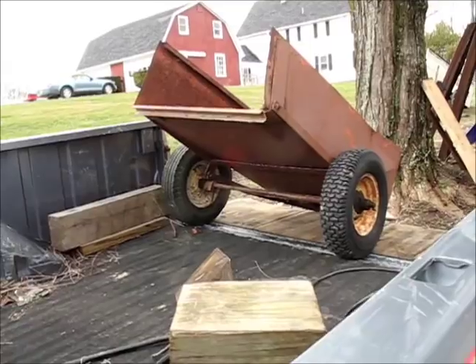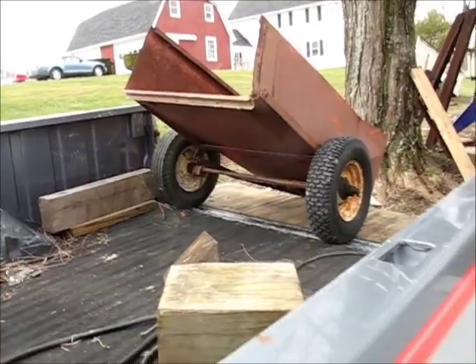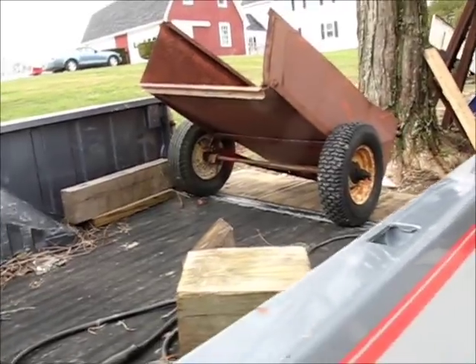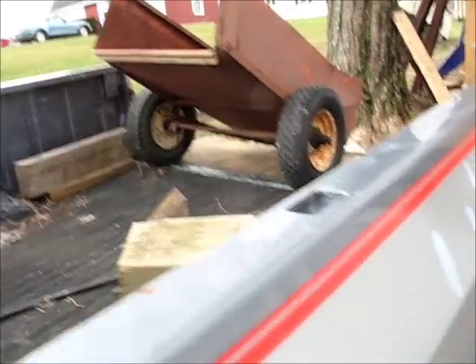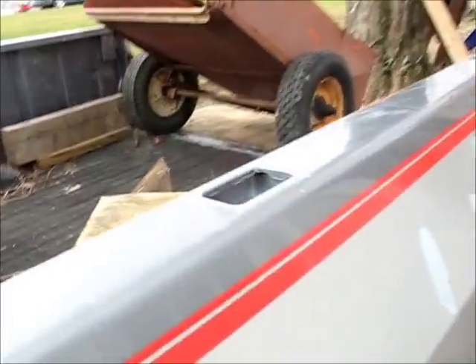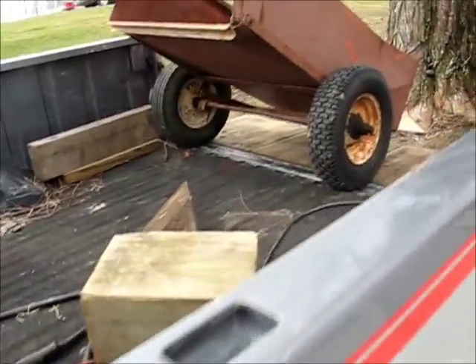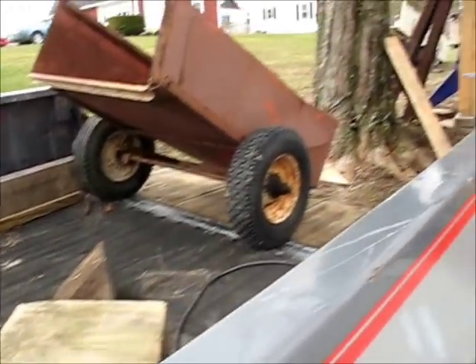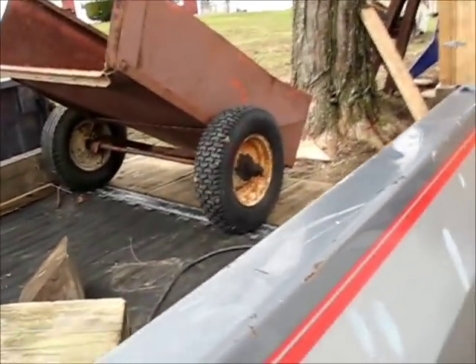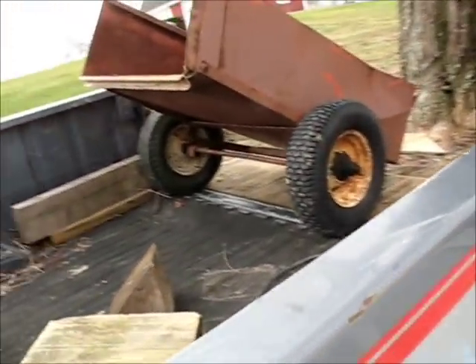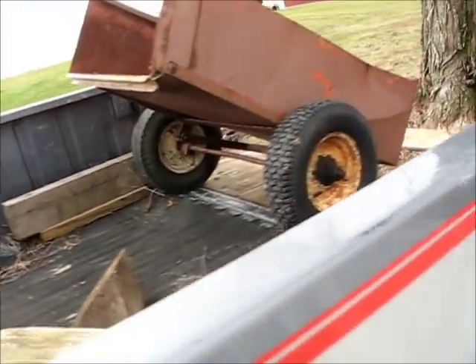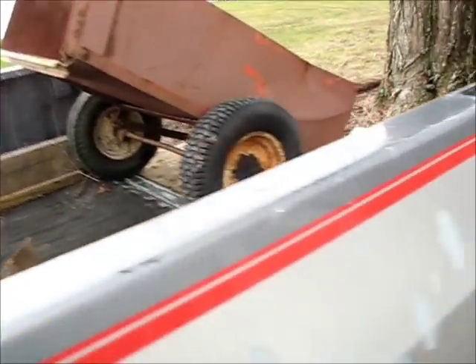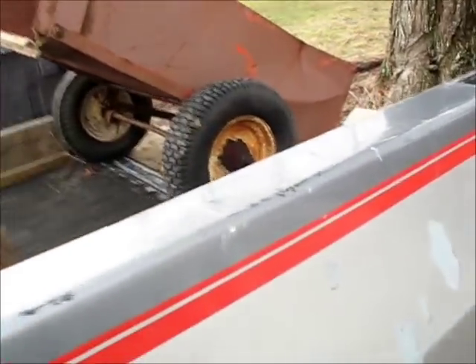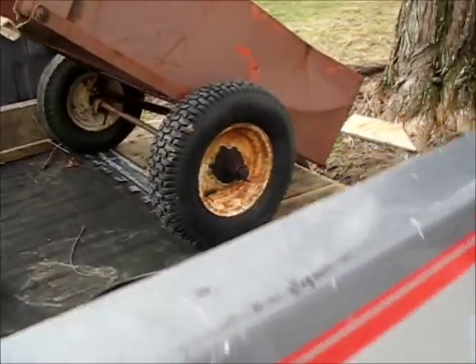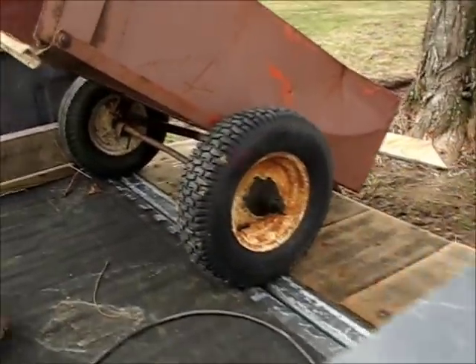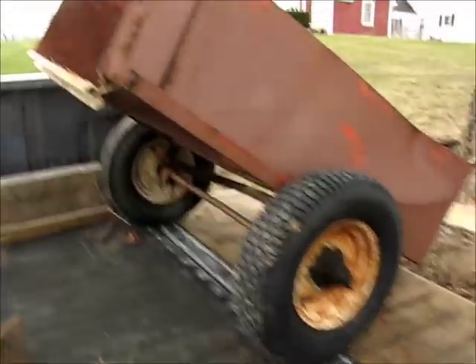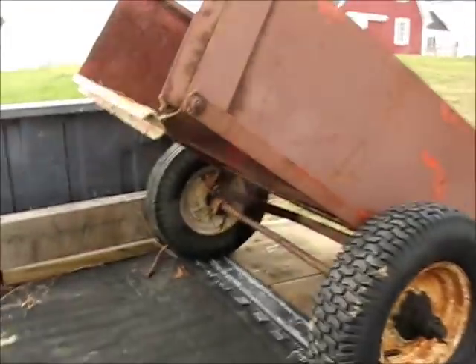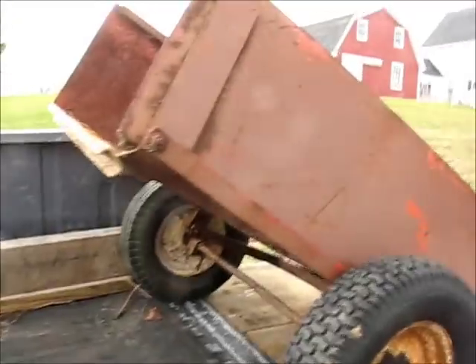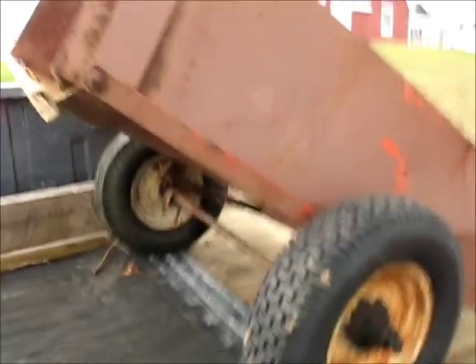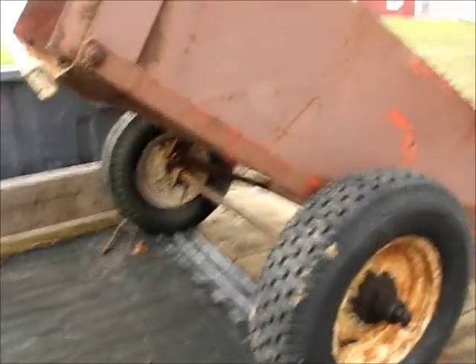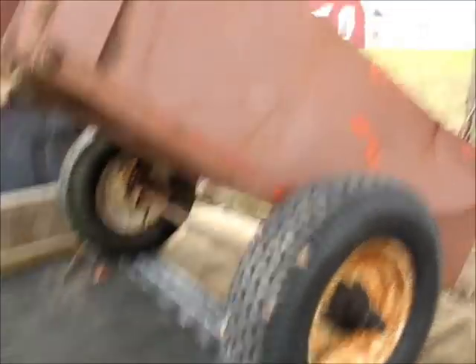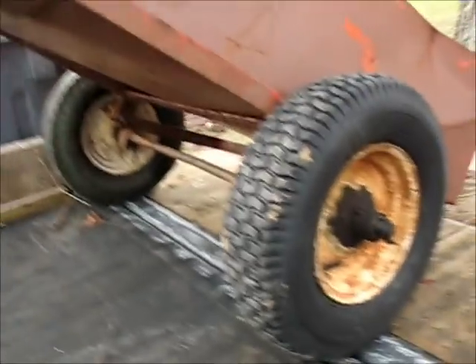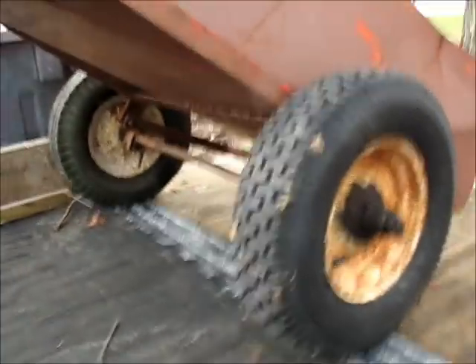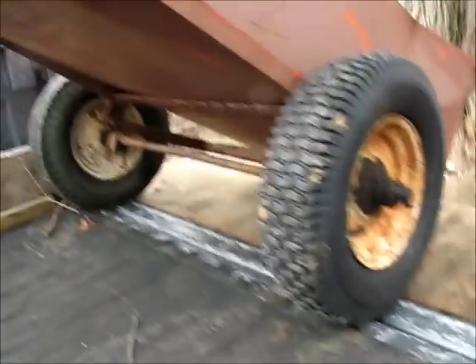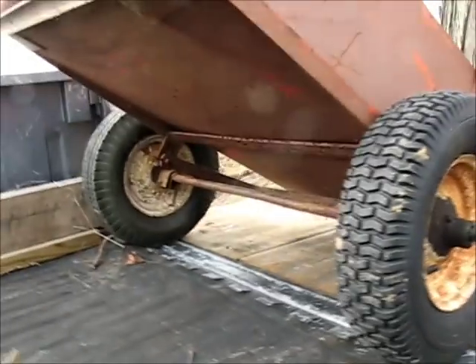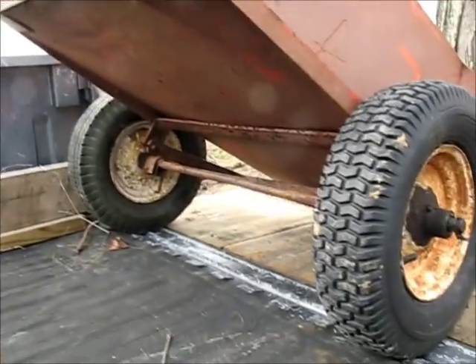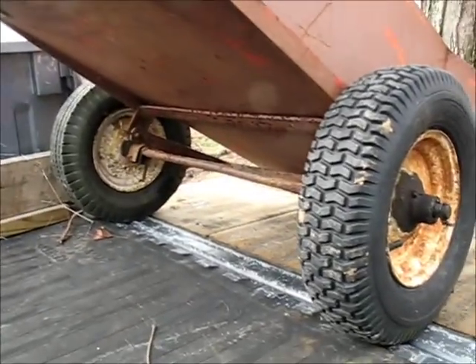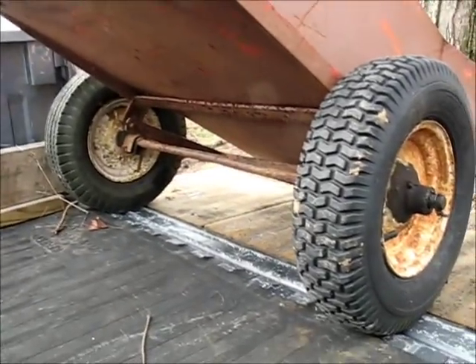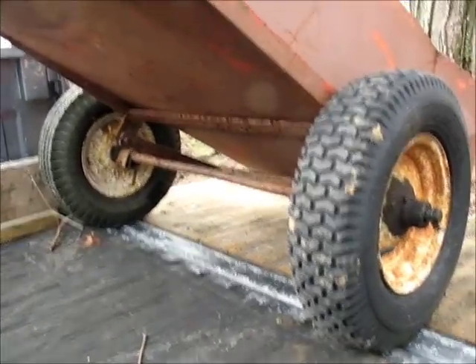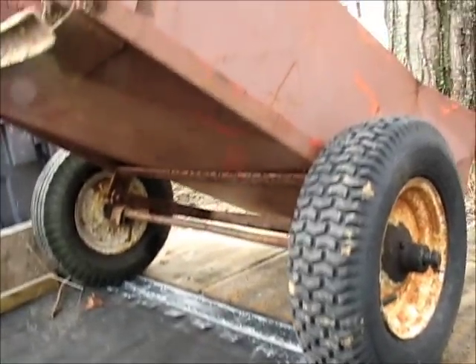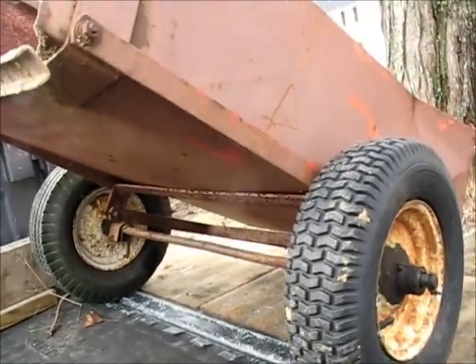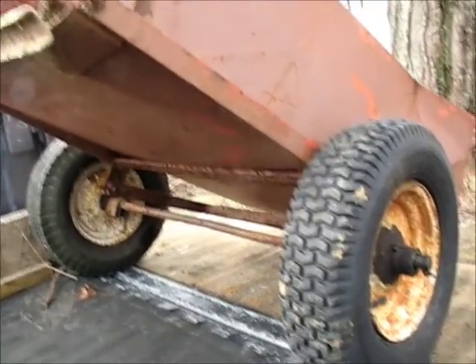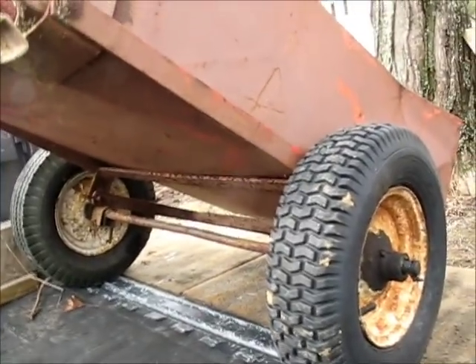I was thinking about making me a little garden cart, and while I was over at Dan's, he just gave me this one. It's sitting out in the backyard, and it's really not in horrible shape.